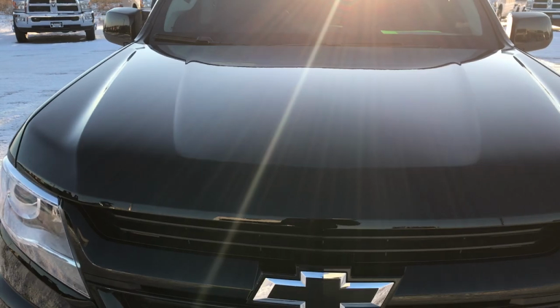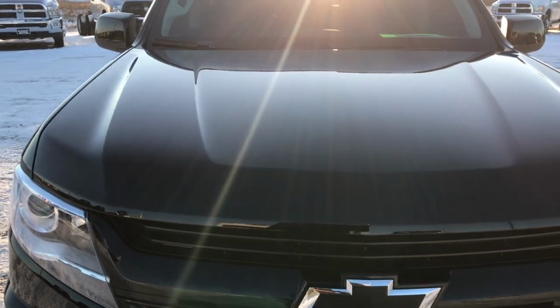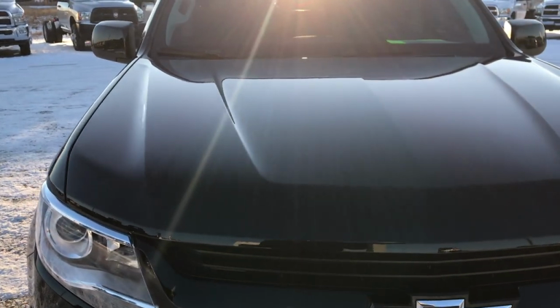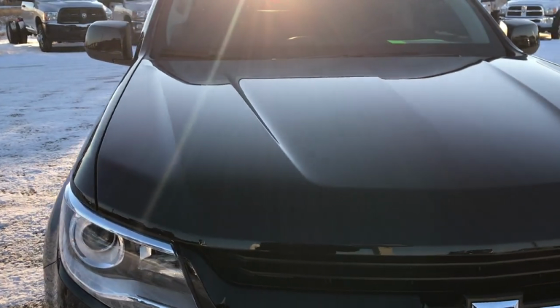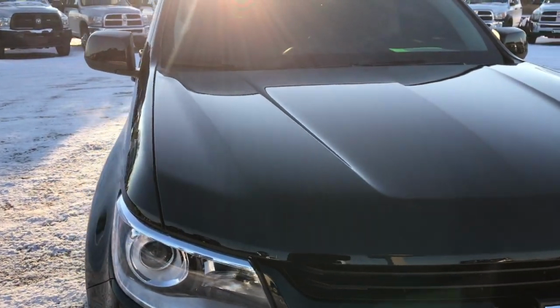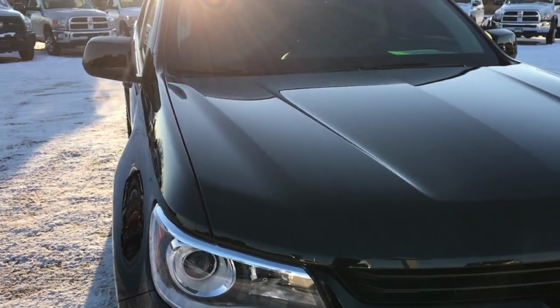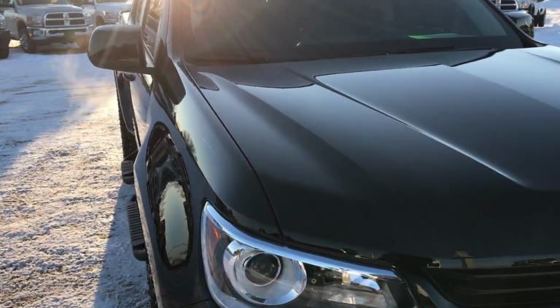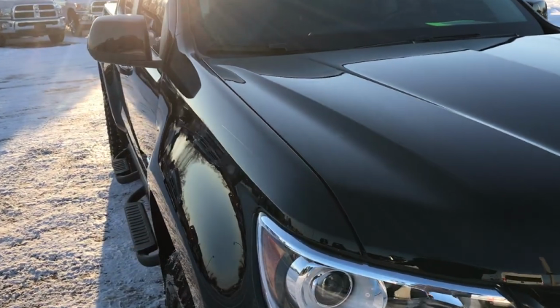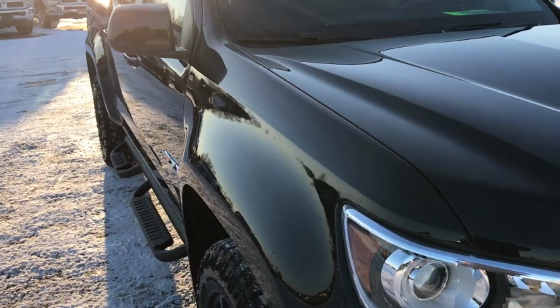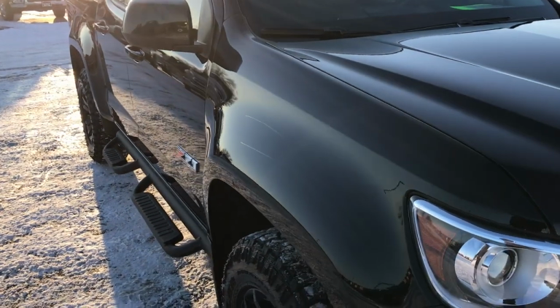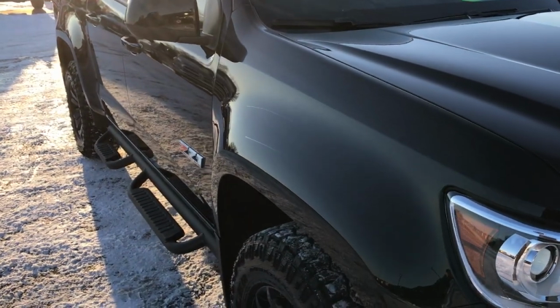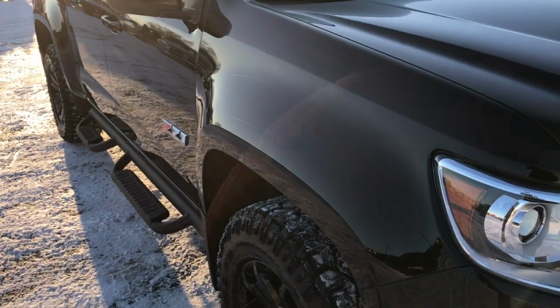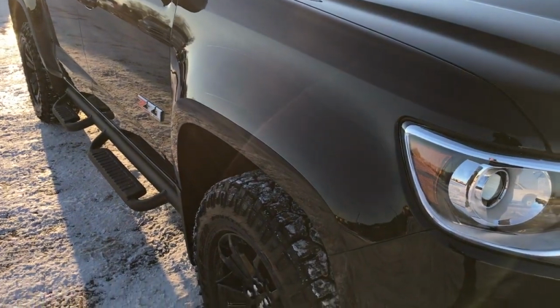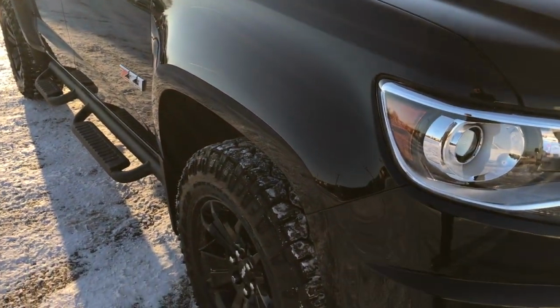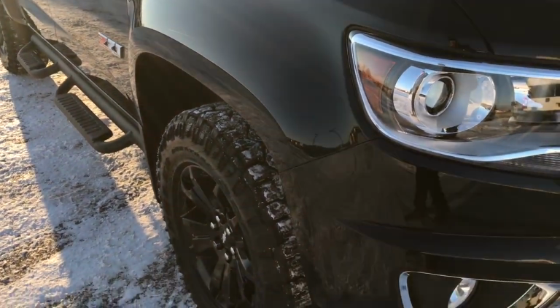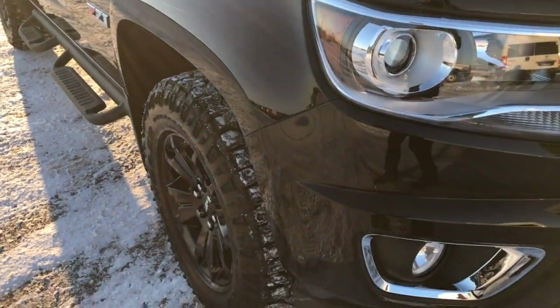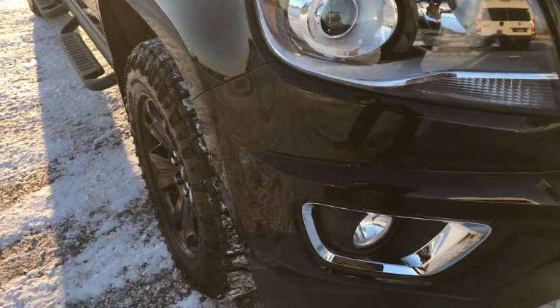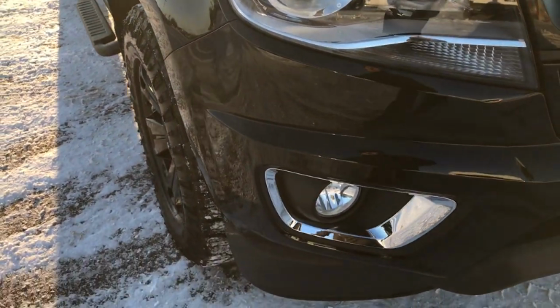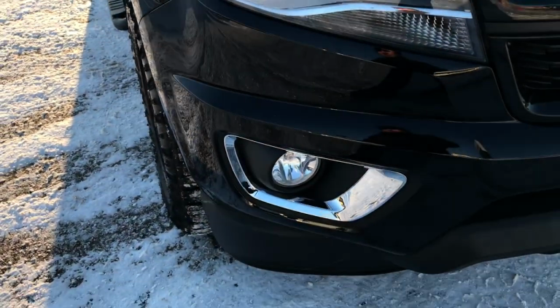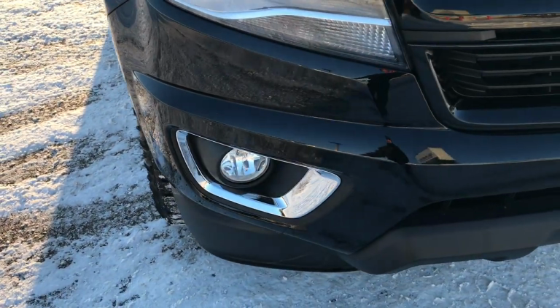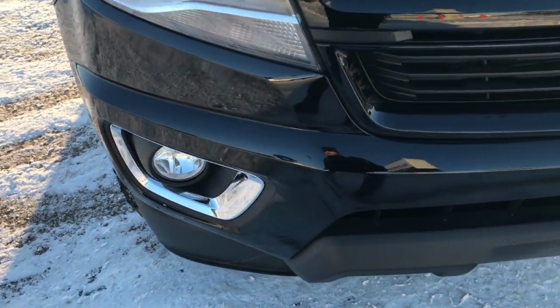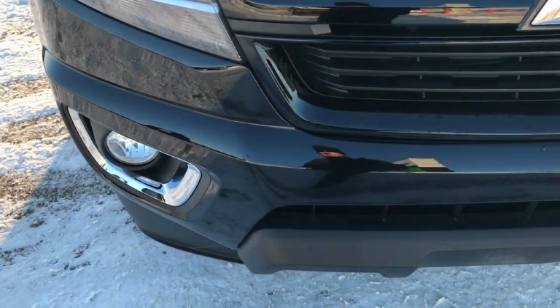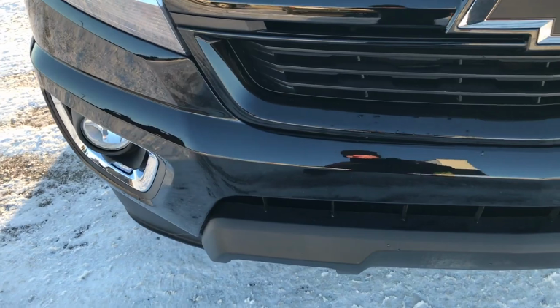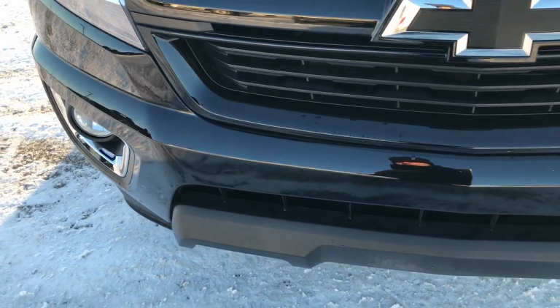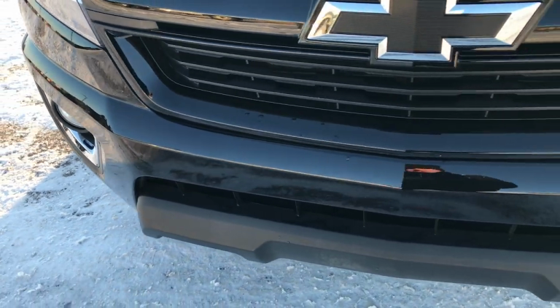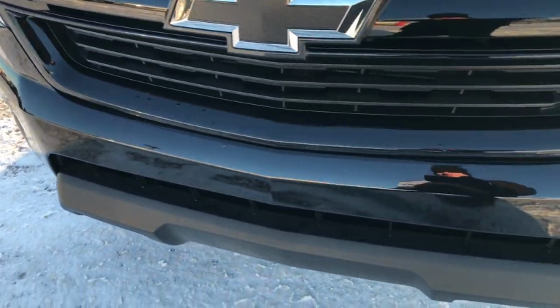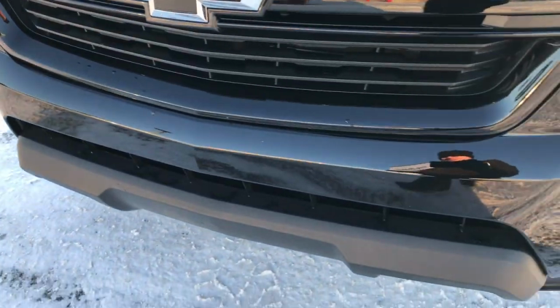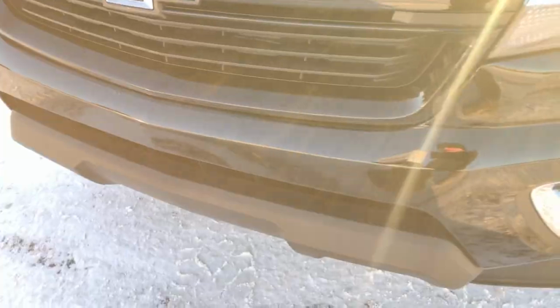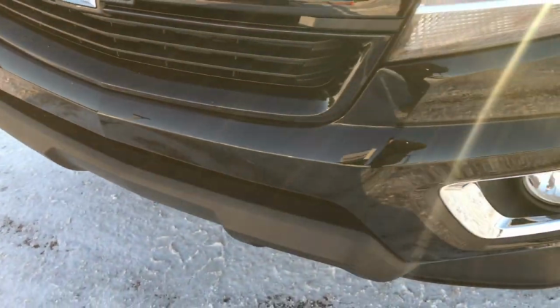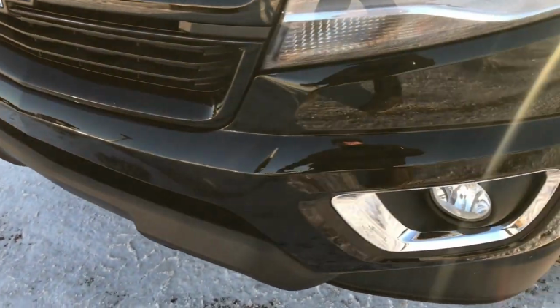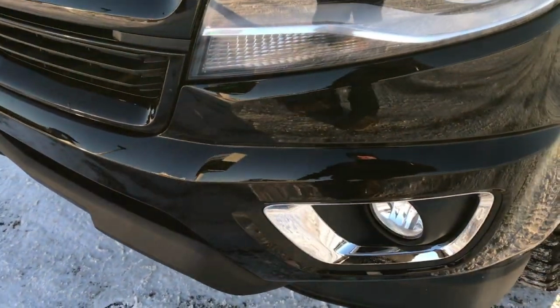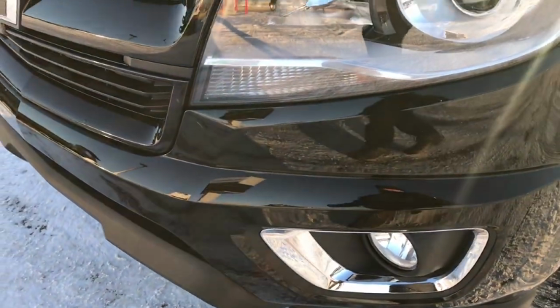This is a 2016 Chevy Colorado crew cab, short box. This truck has a 3.6 liter V6 motor, and what is special about this truck is that it is the Midnight Edition.